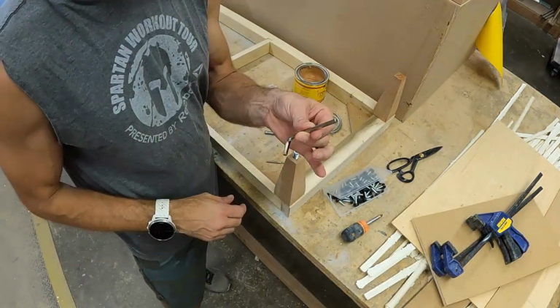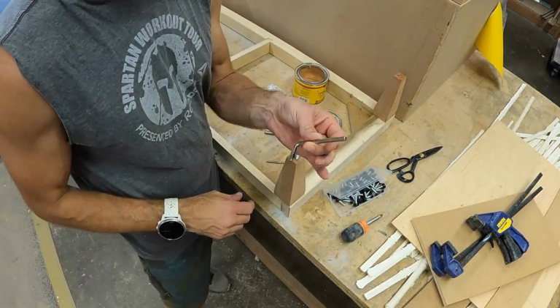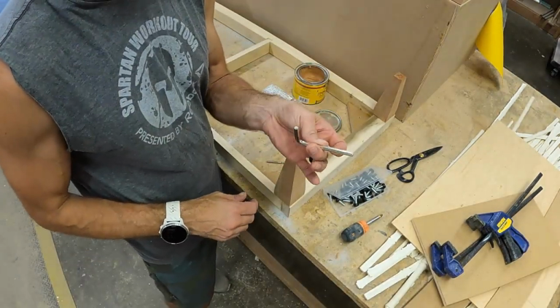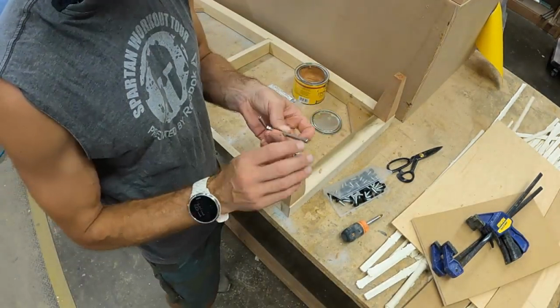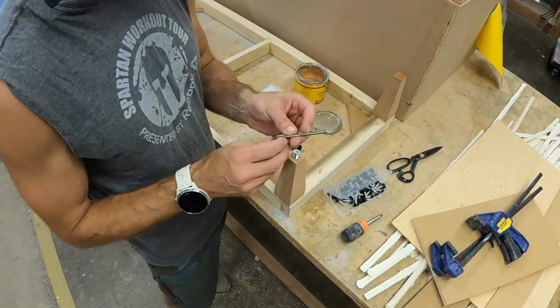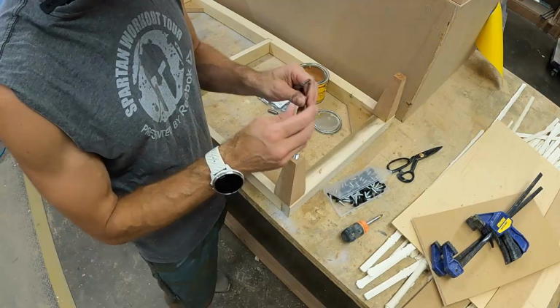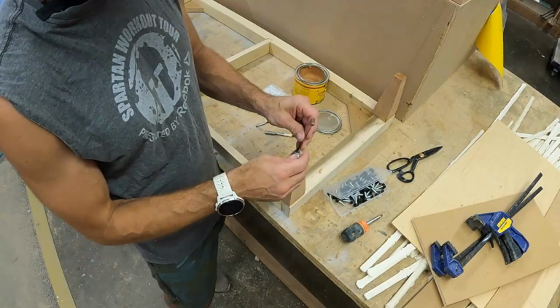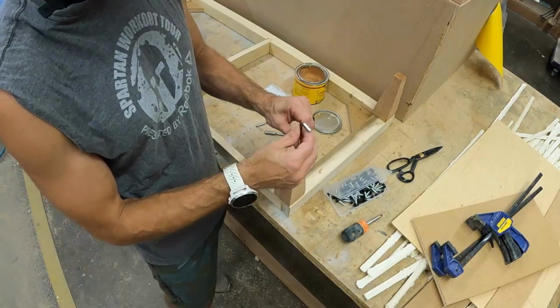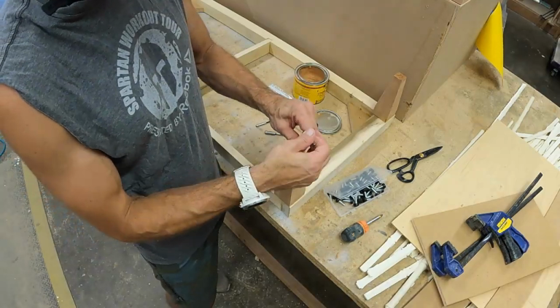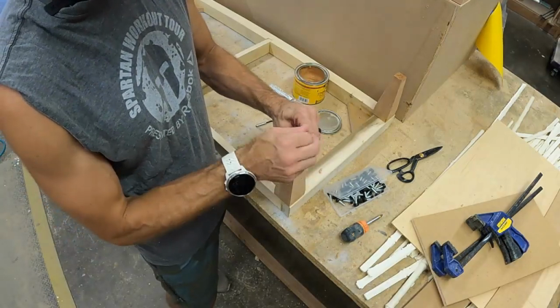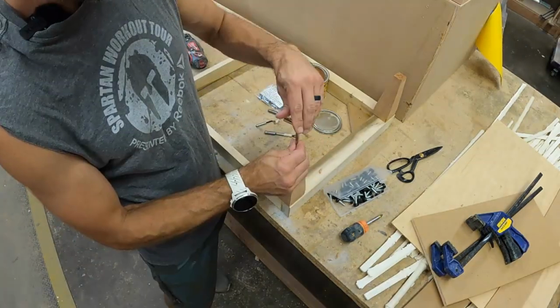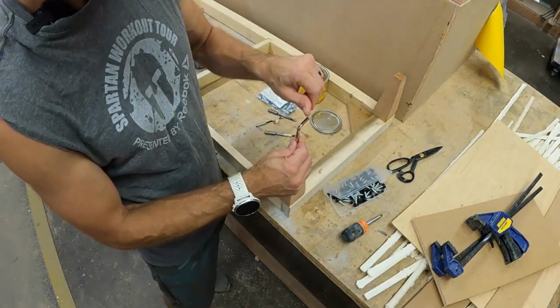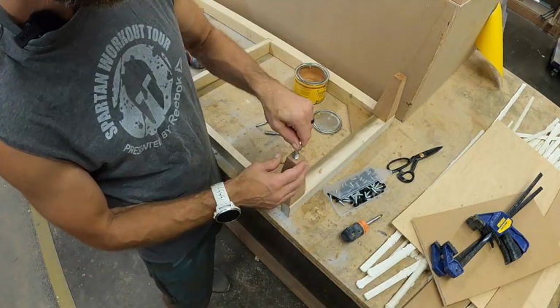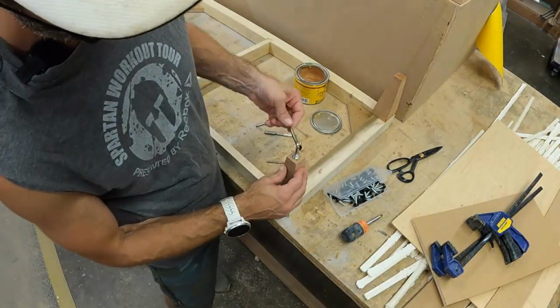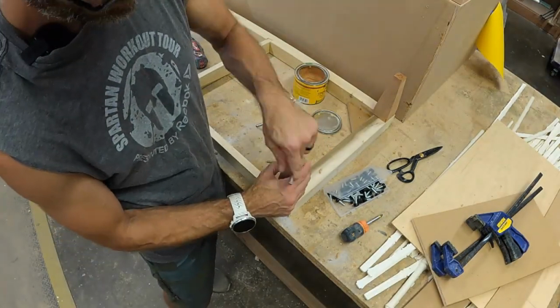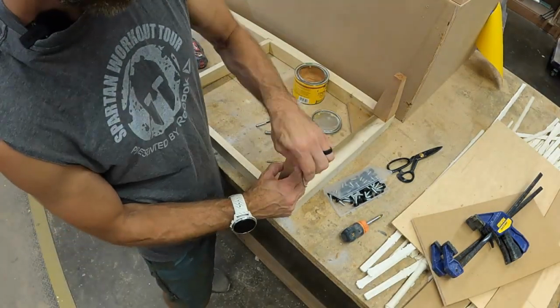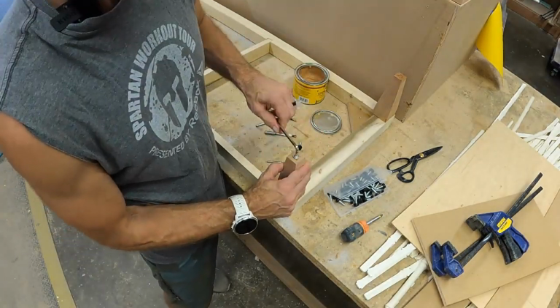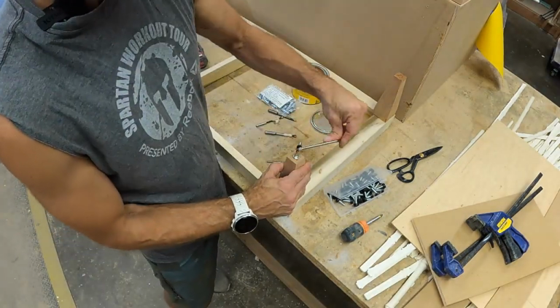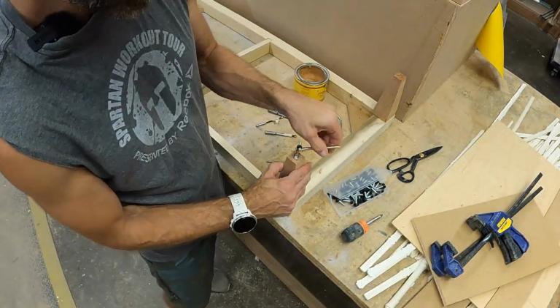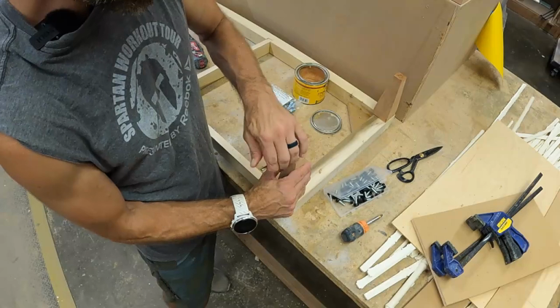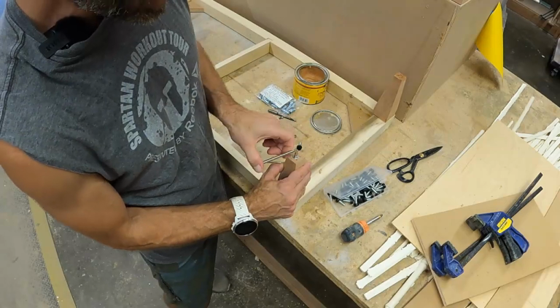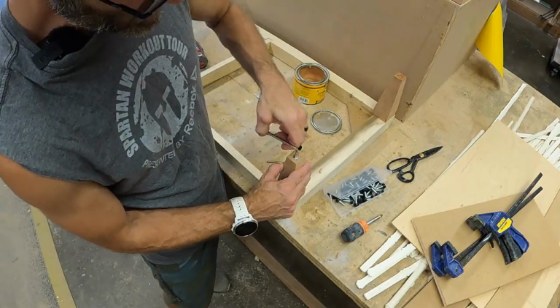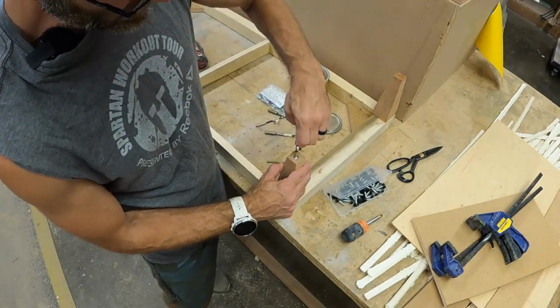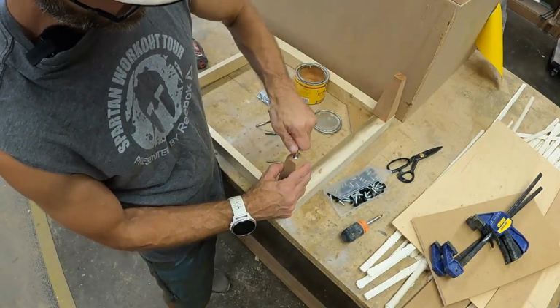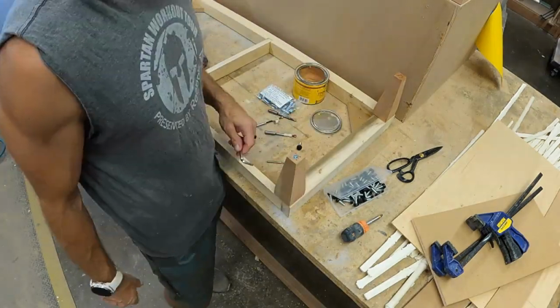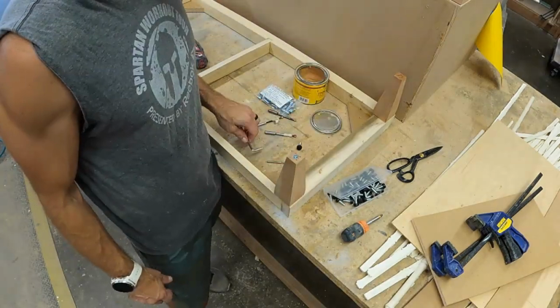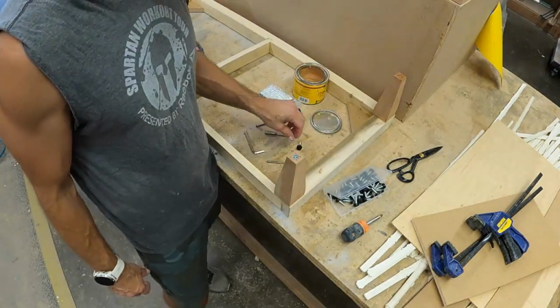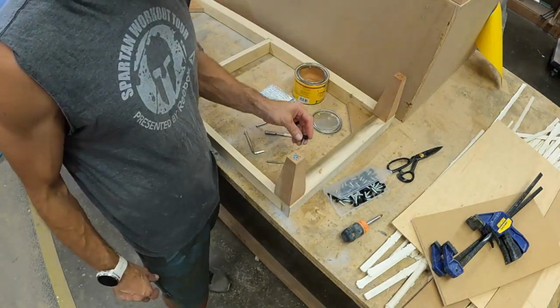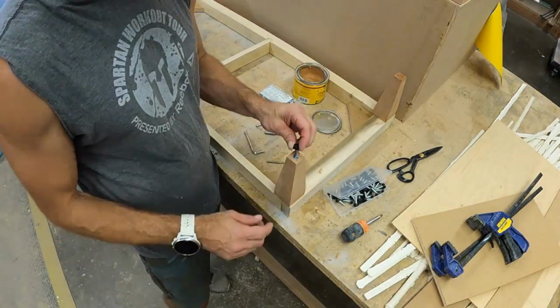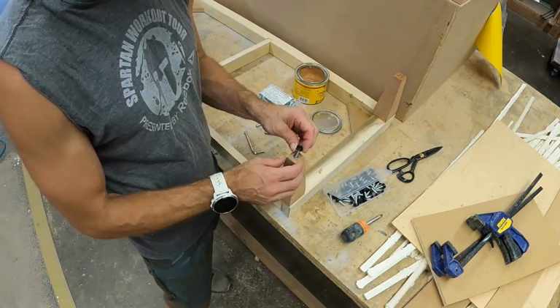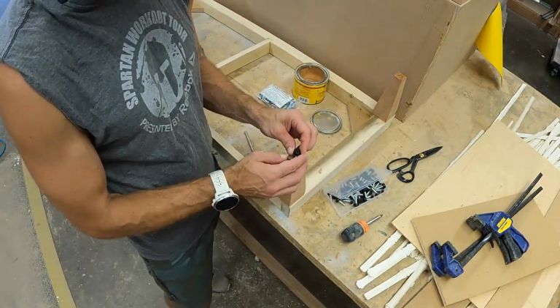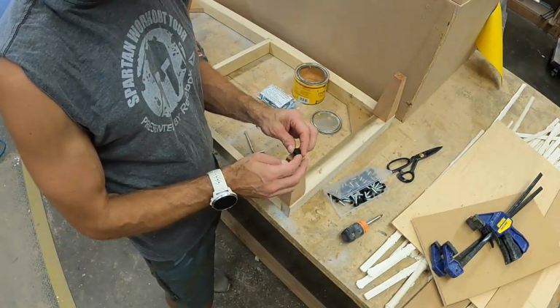We'll take our Allen key that literally comes with our inserts. It should thread in fairly easily — it shouldn't be super difficult. Nice and flush, just like that.